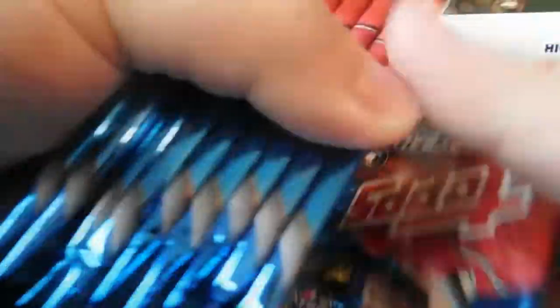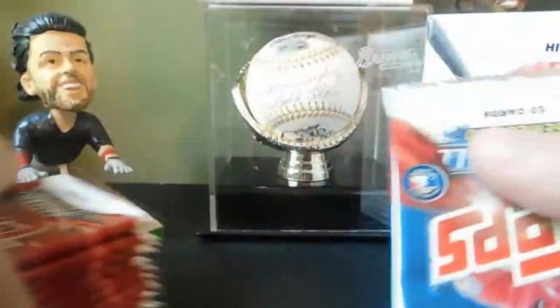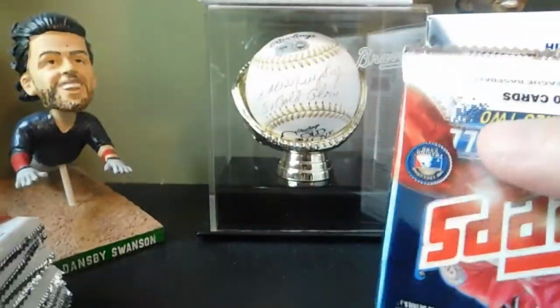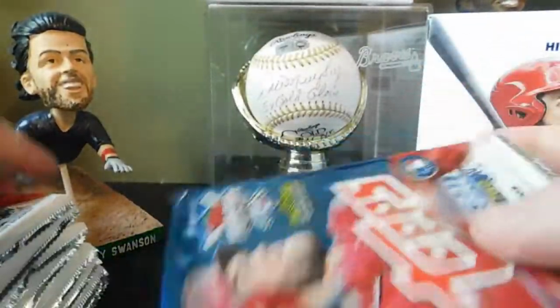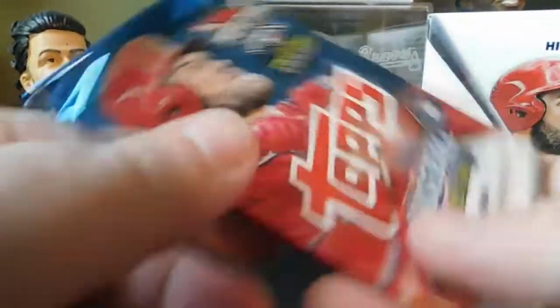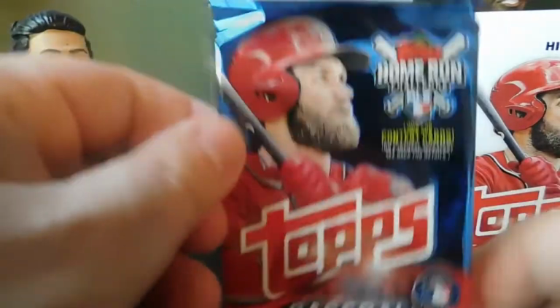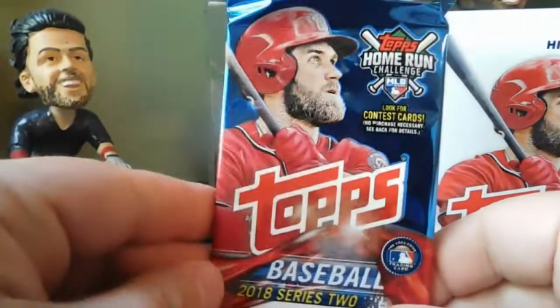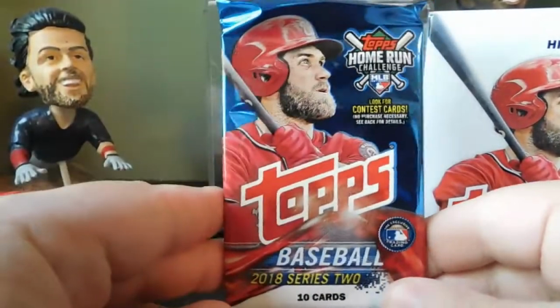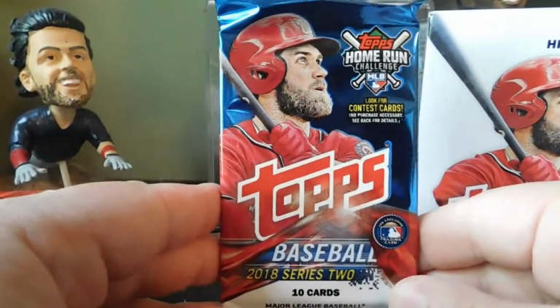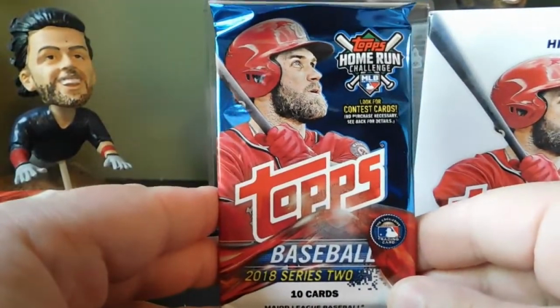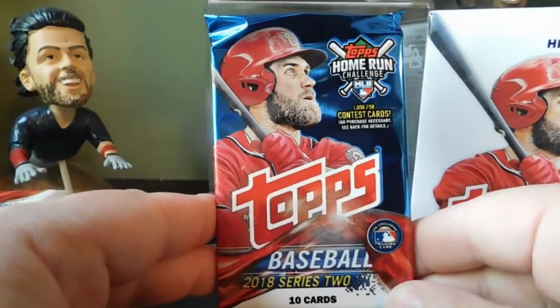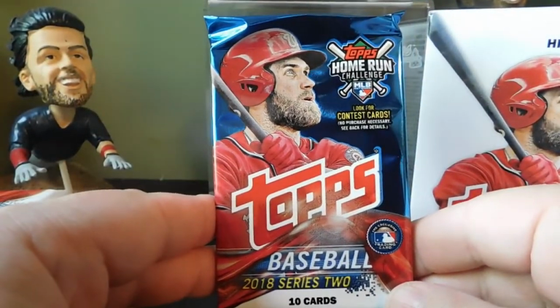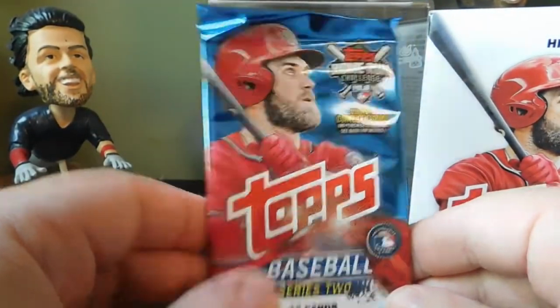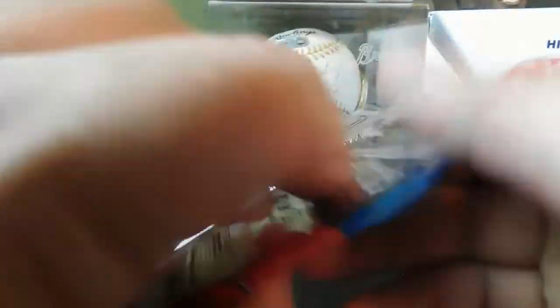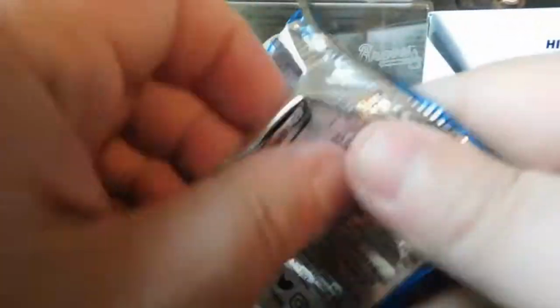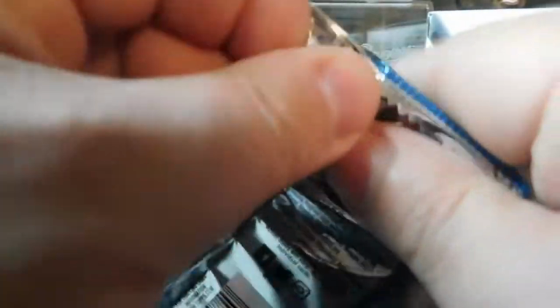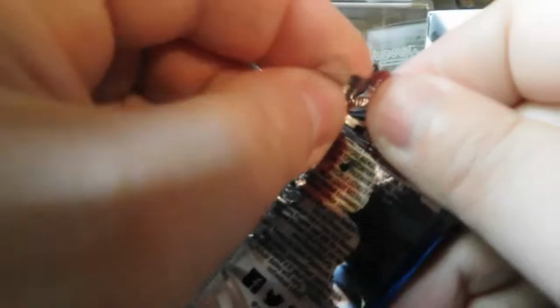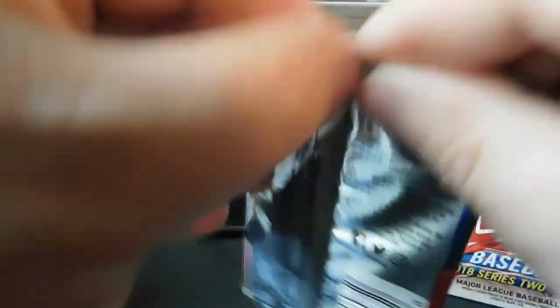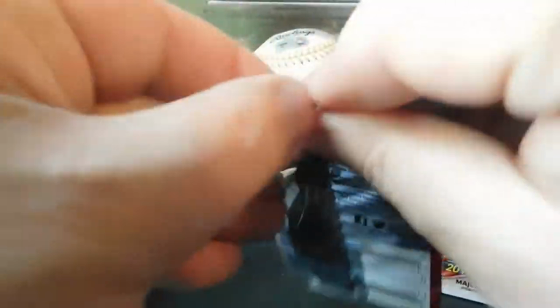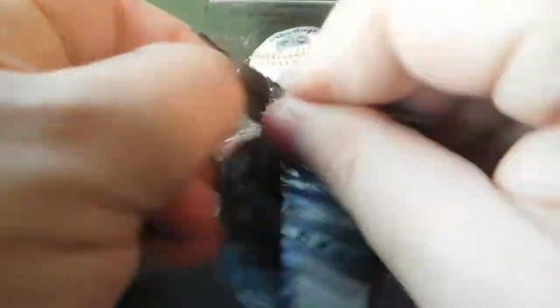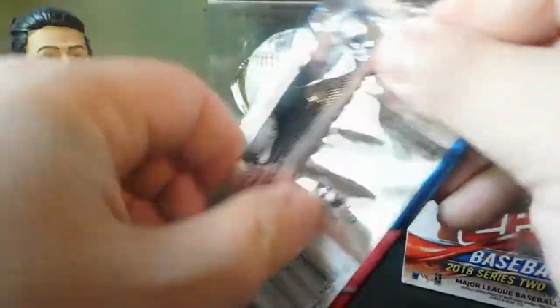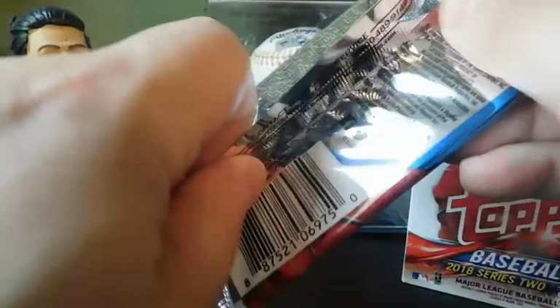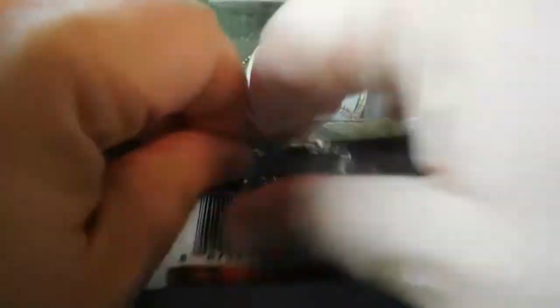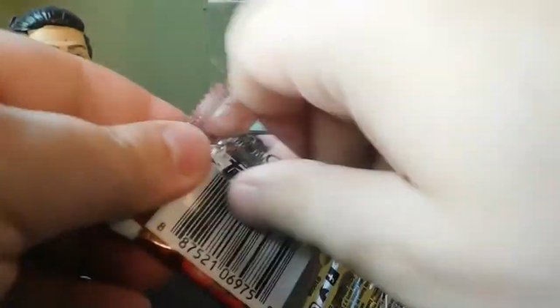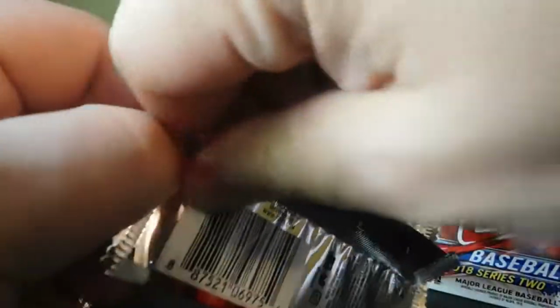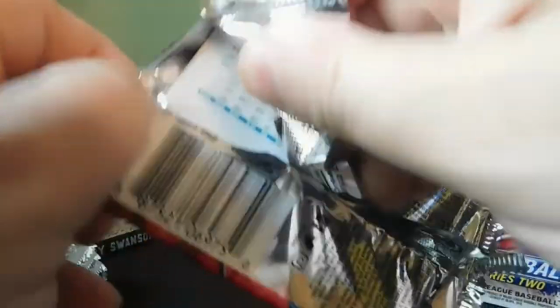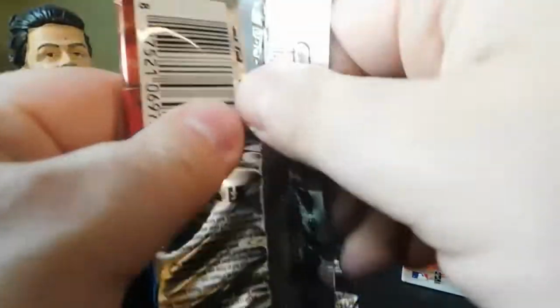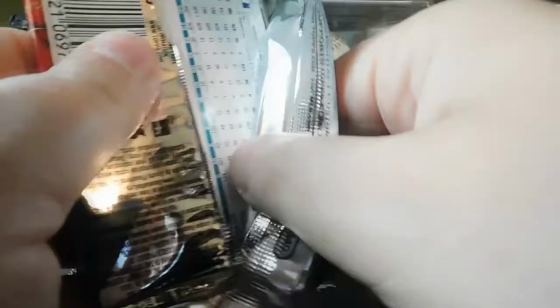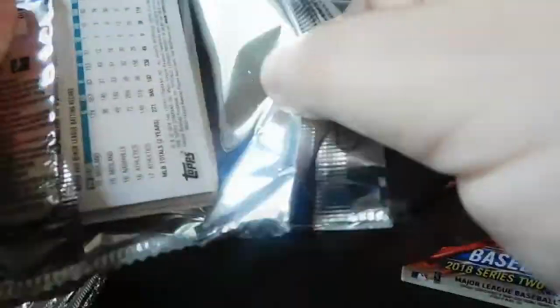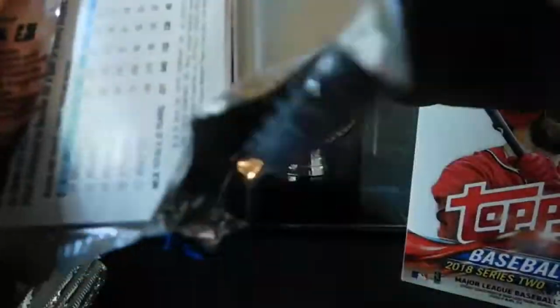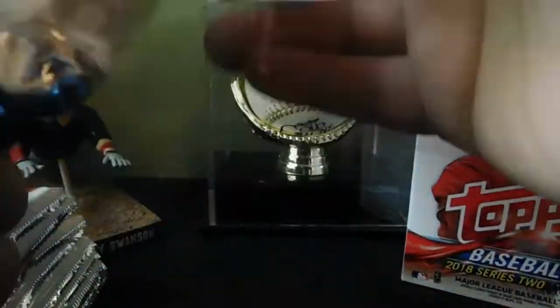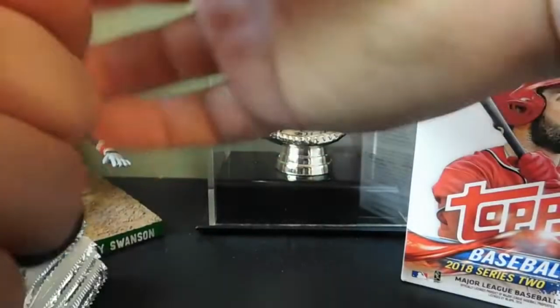Let's start from the bottom pack — as you guys can see, here's the front with Bryce Harper on it. Without further ado, let's get into our retail break of 2018 Topps Series 2.